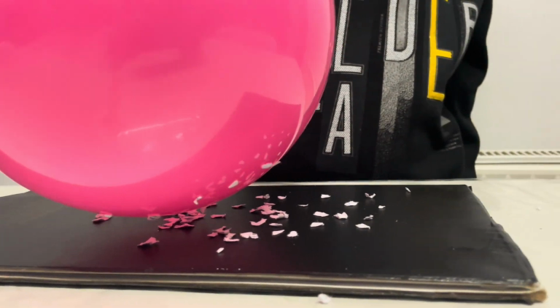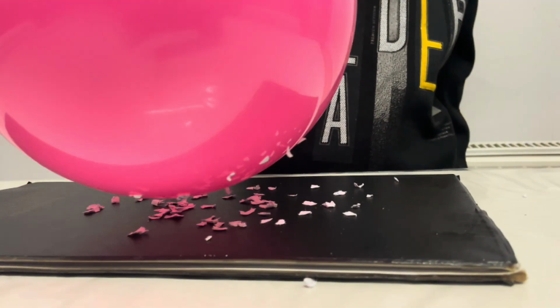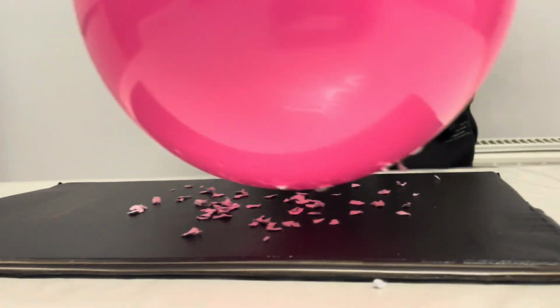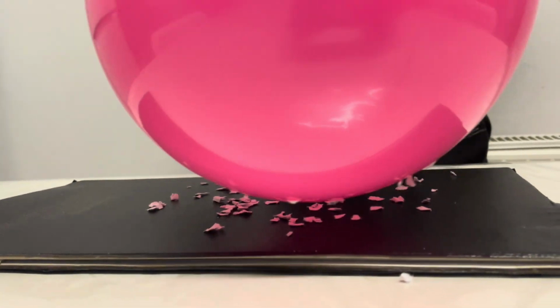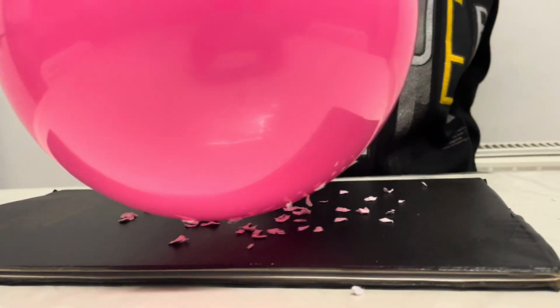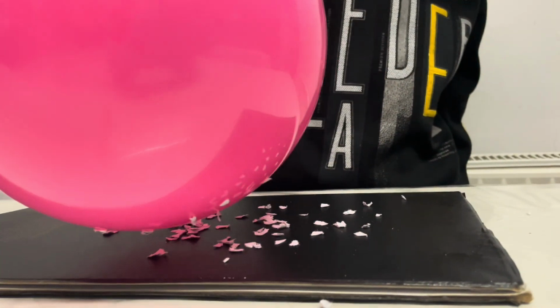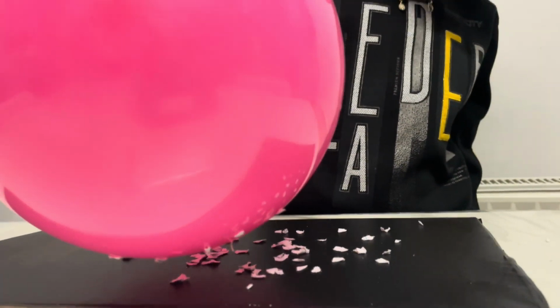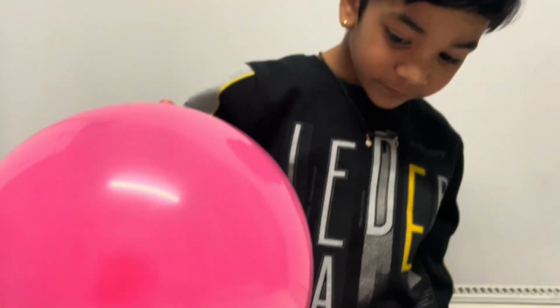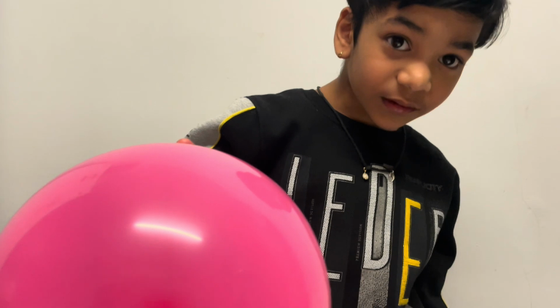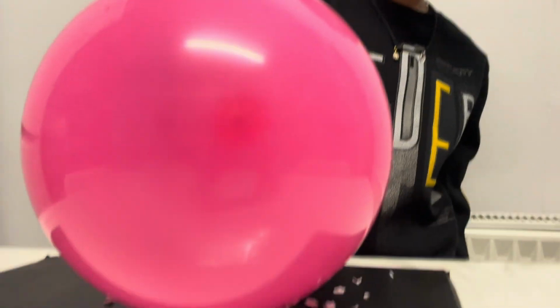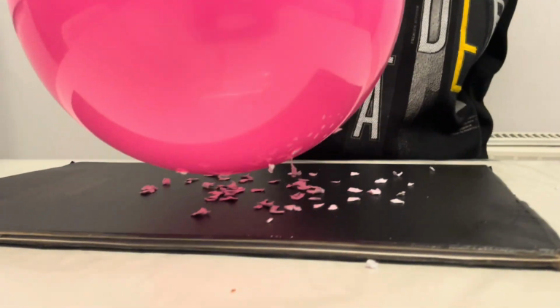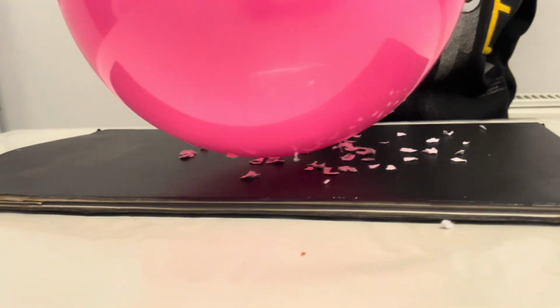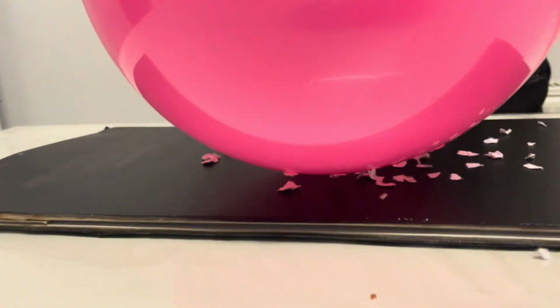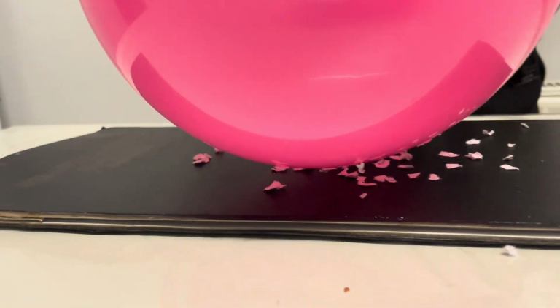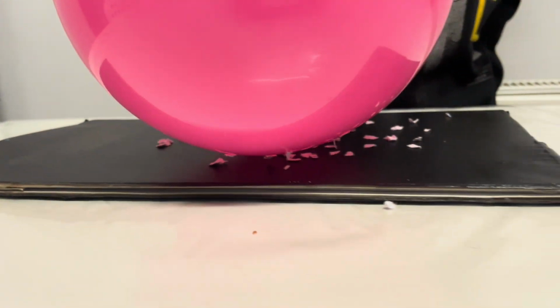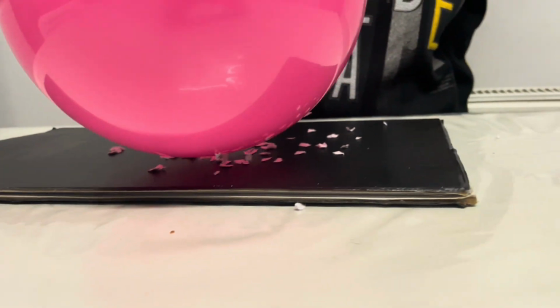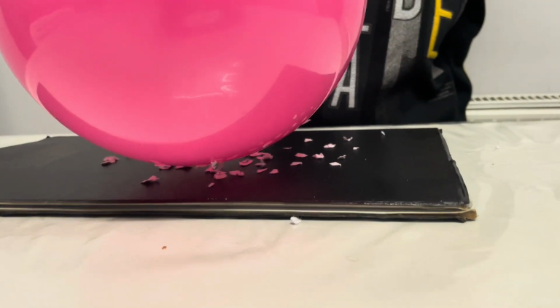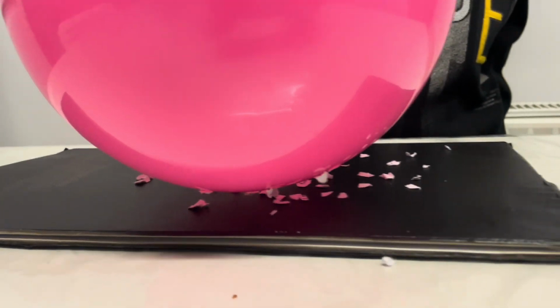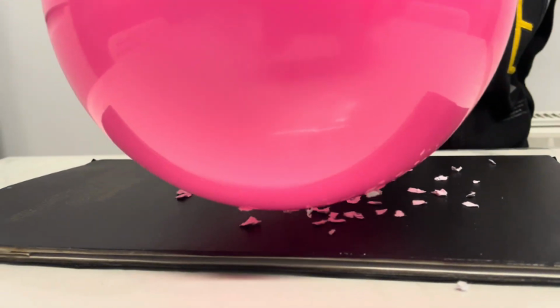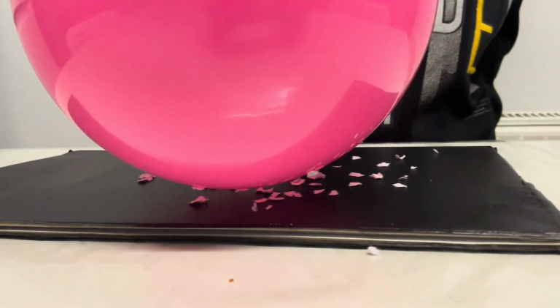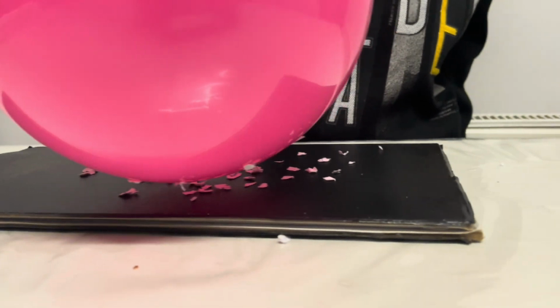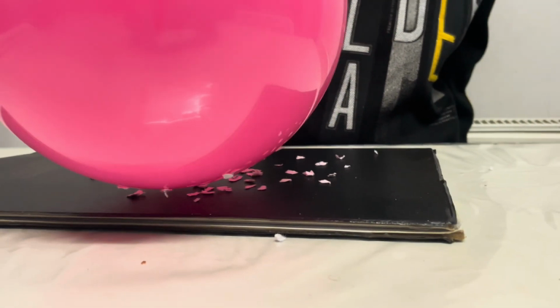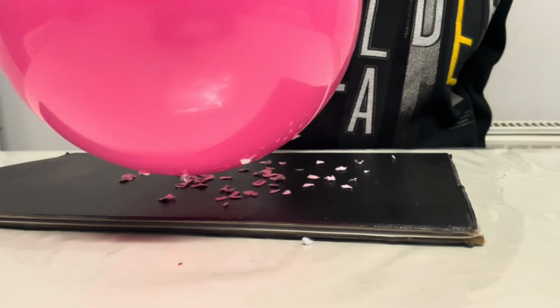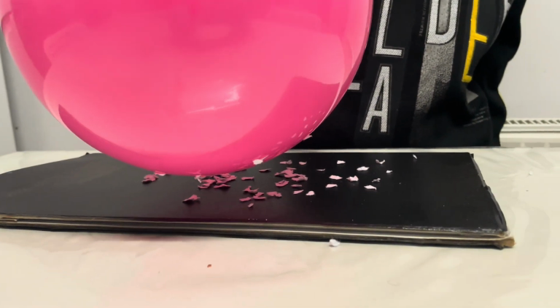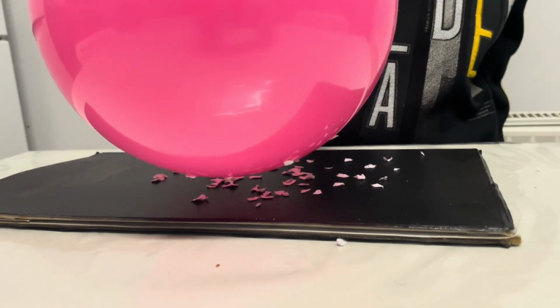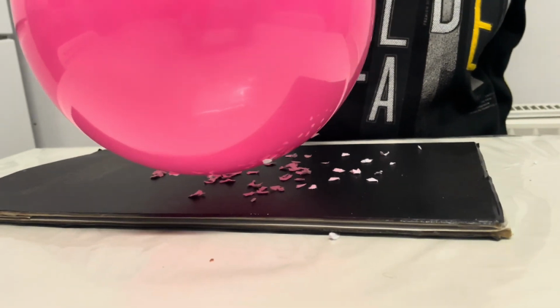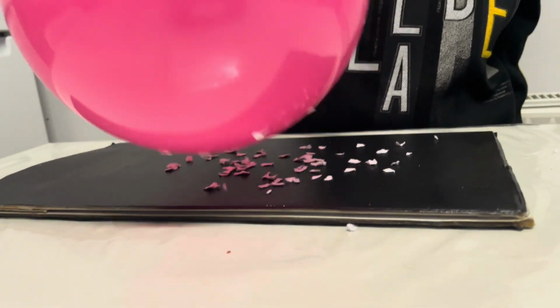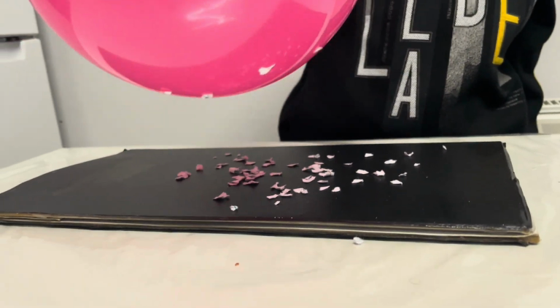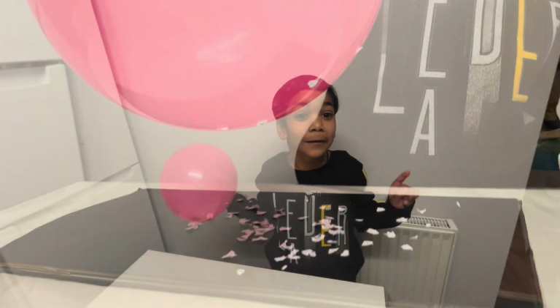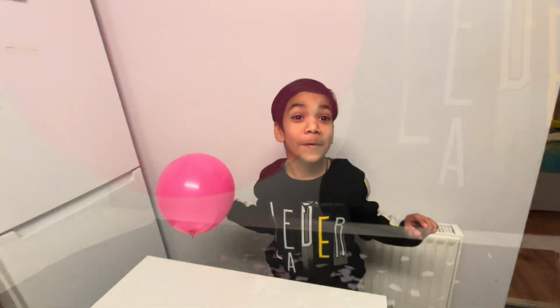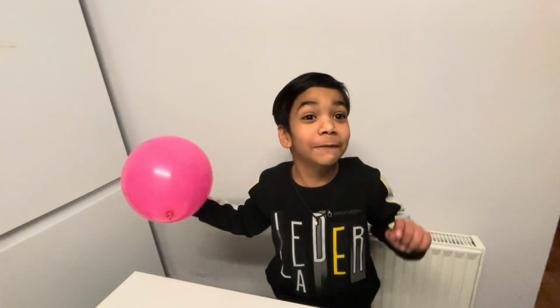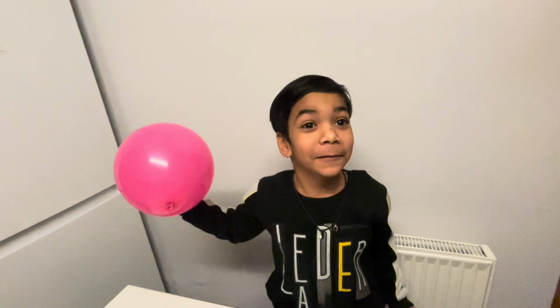See, the bubbles are coming up to the balloon. One more magic with balloon.